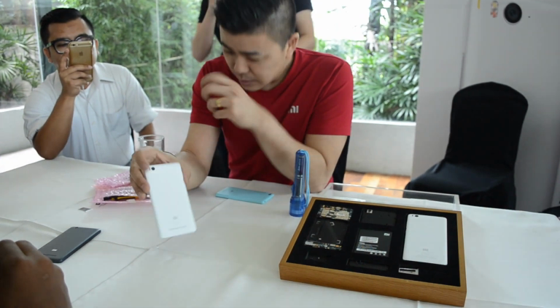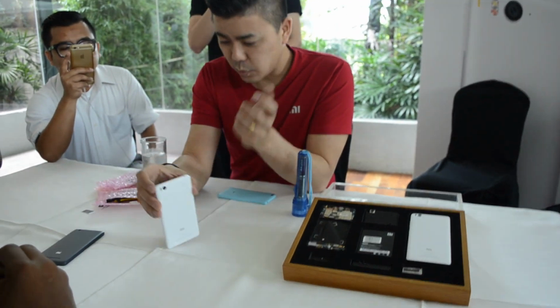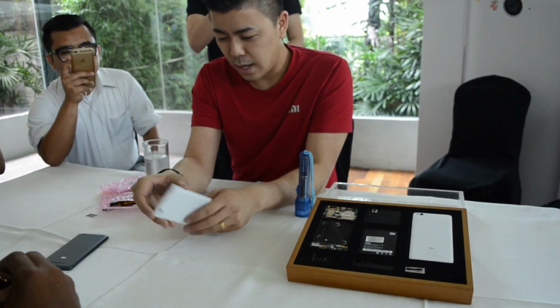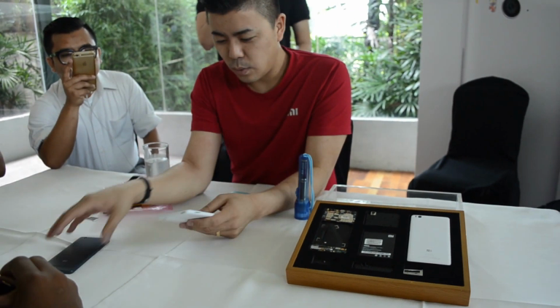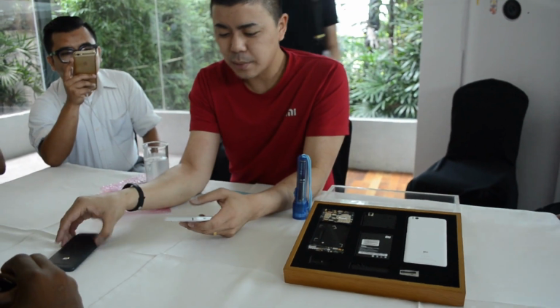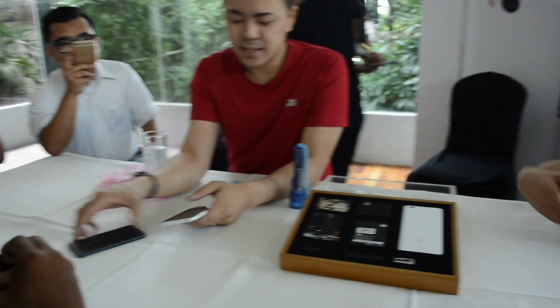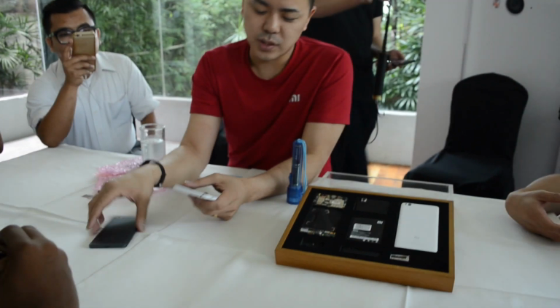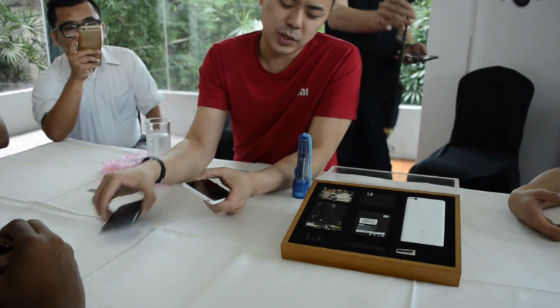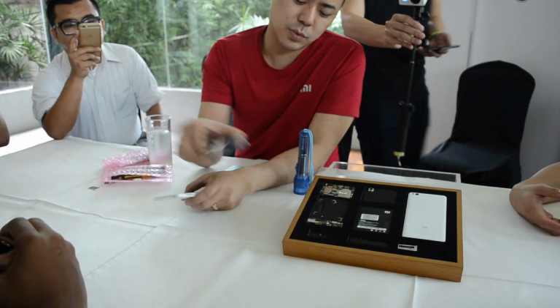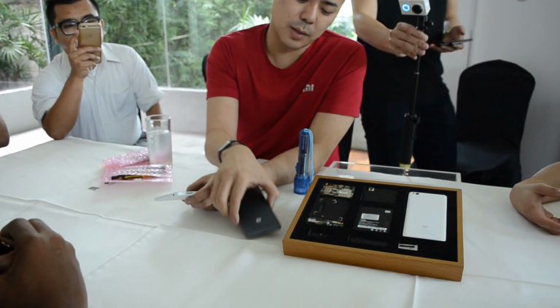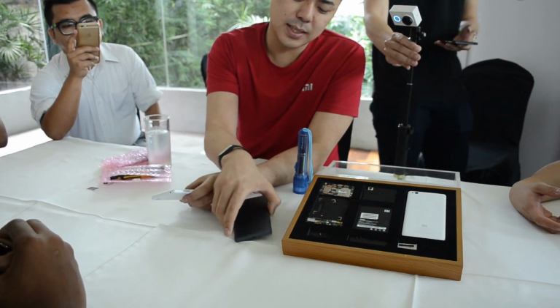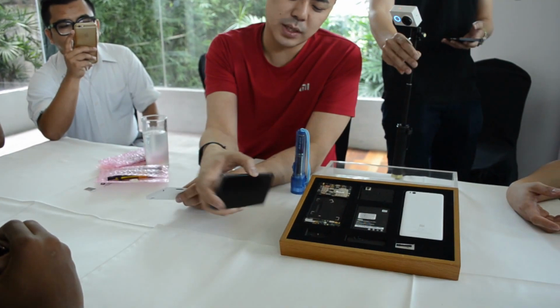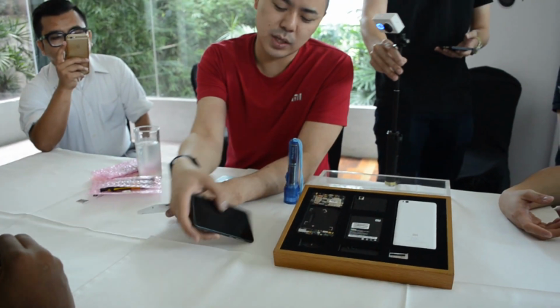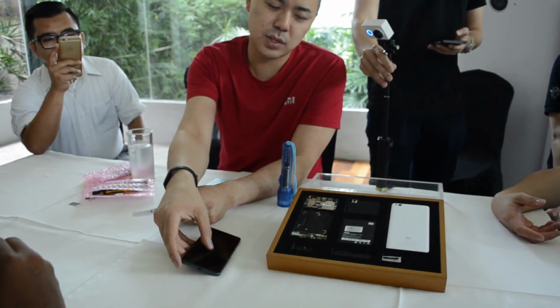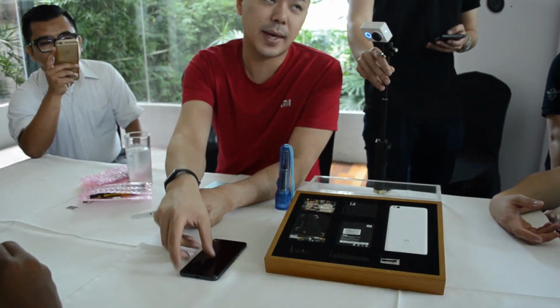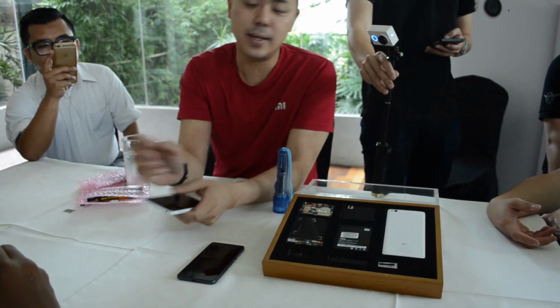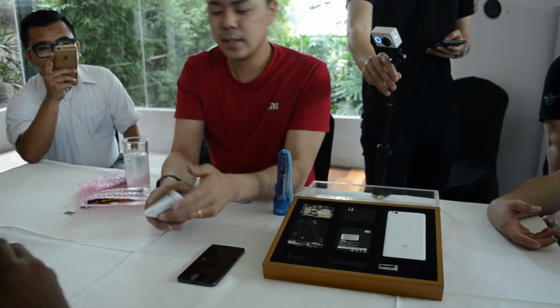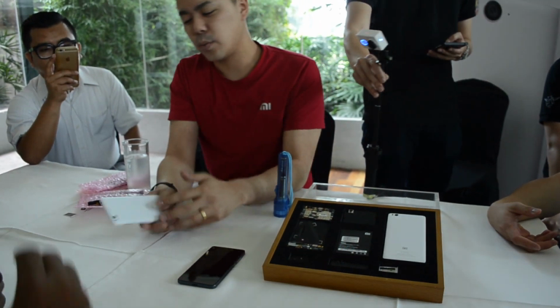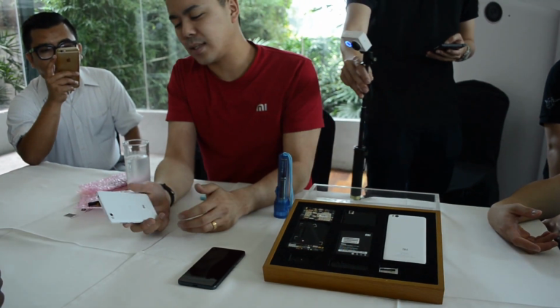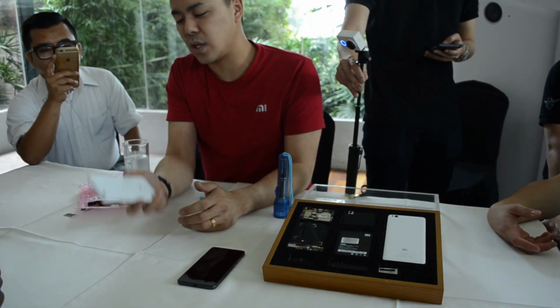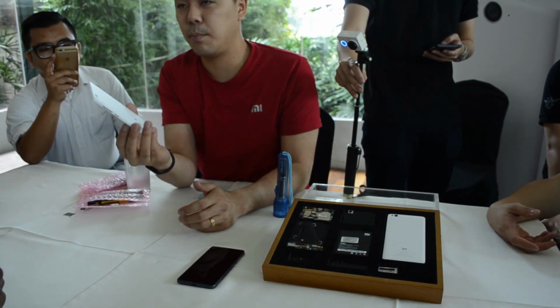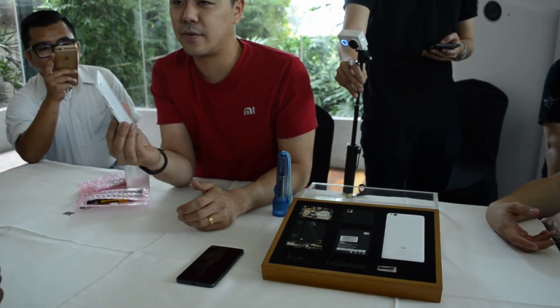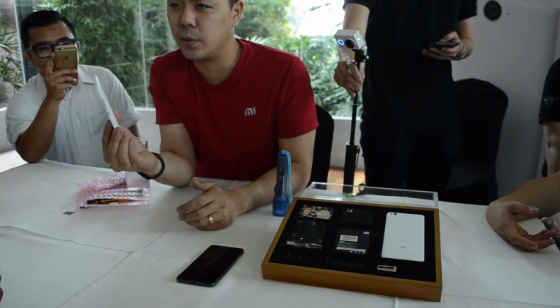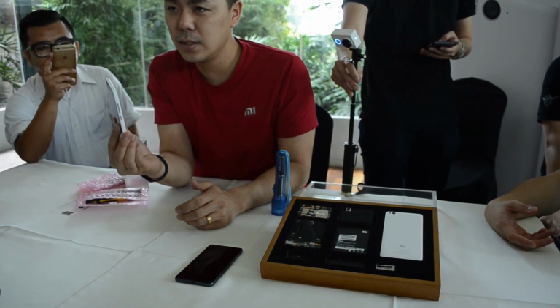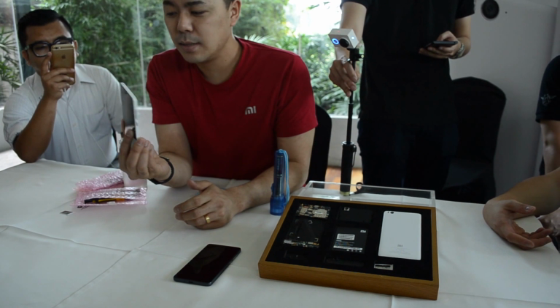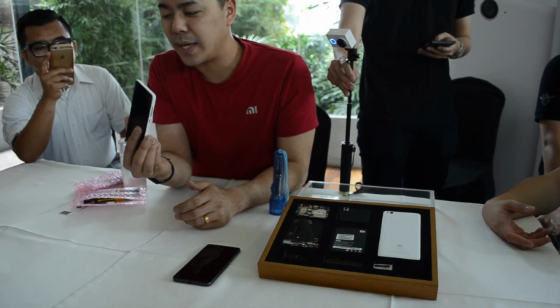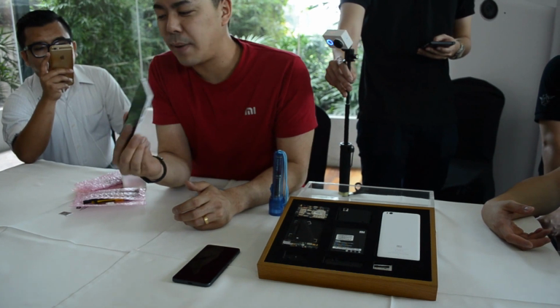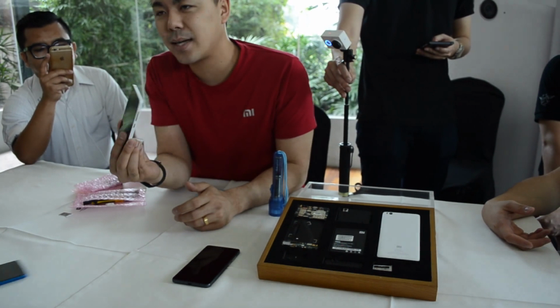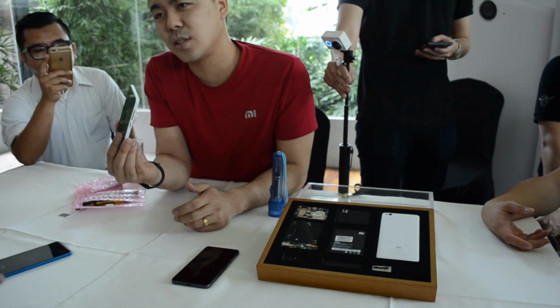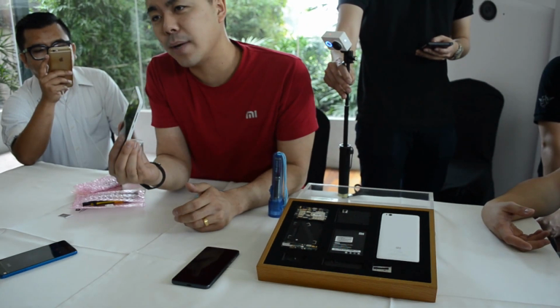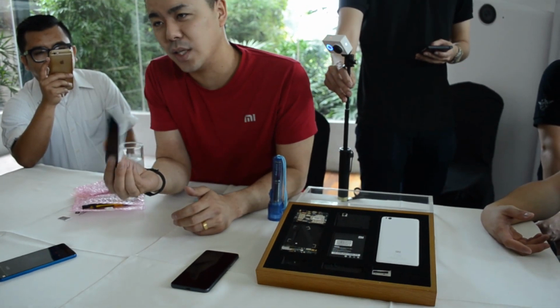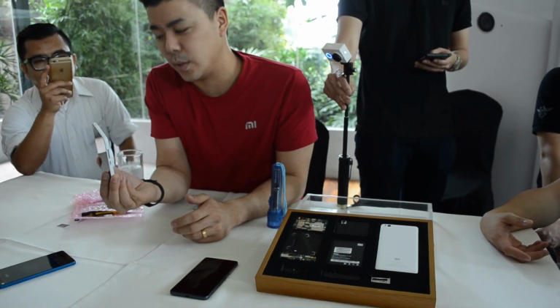So what was the biggest engineering challenge? One of the biggest engineering challenges that we had was we had such a compact phone, but we had to pack so much into it.